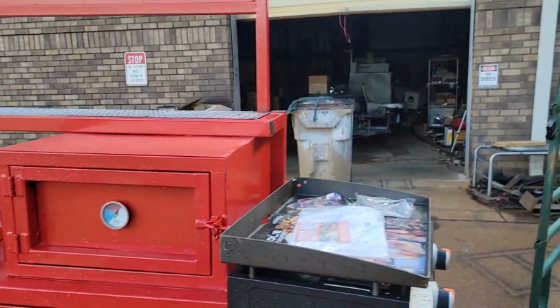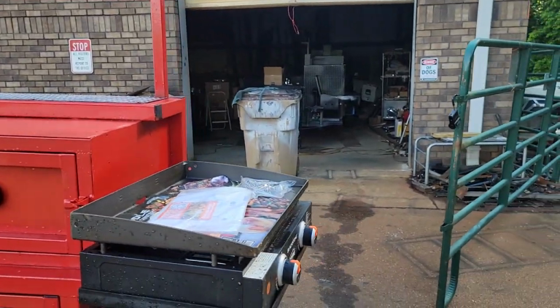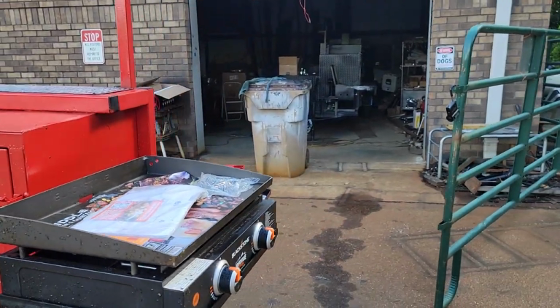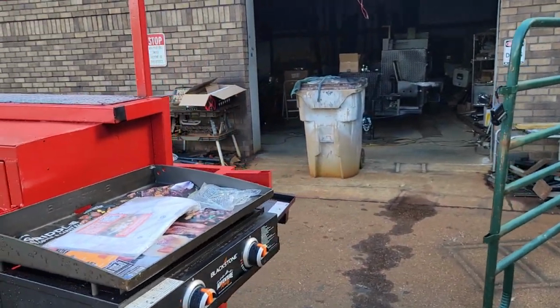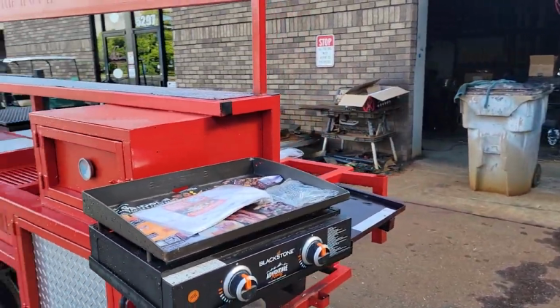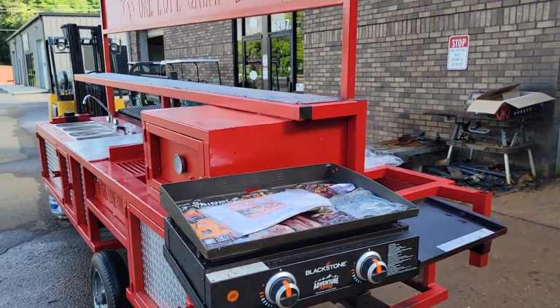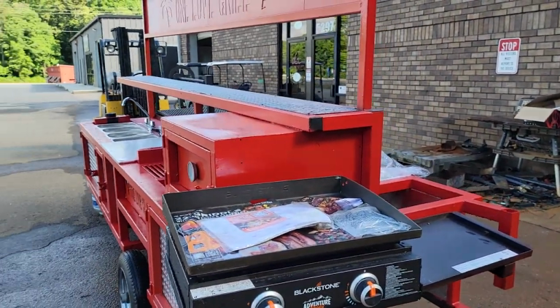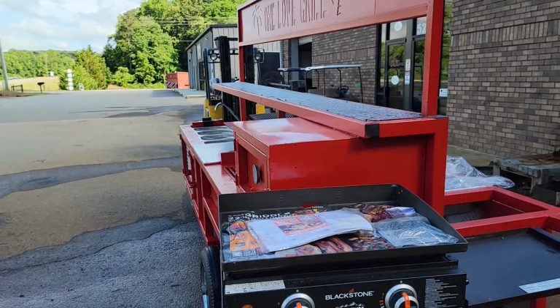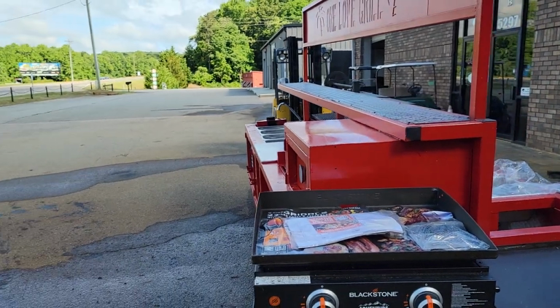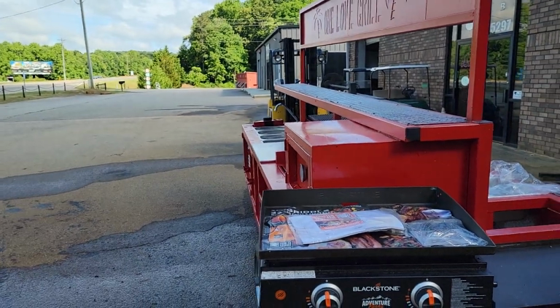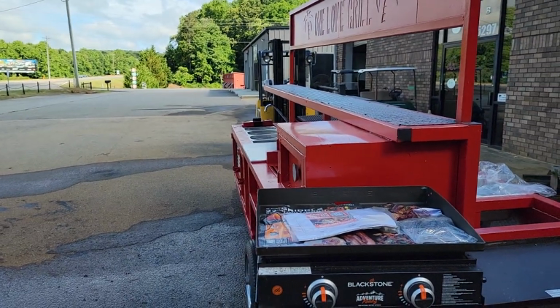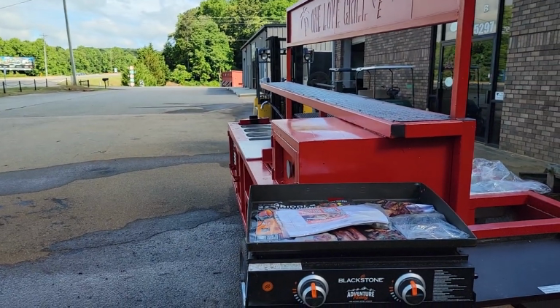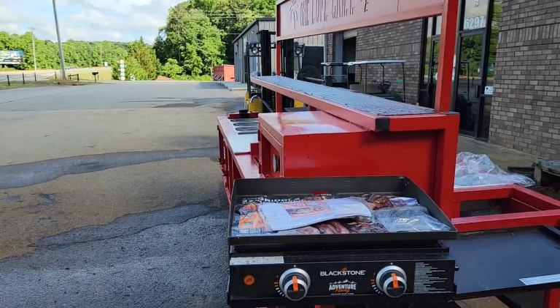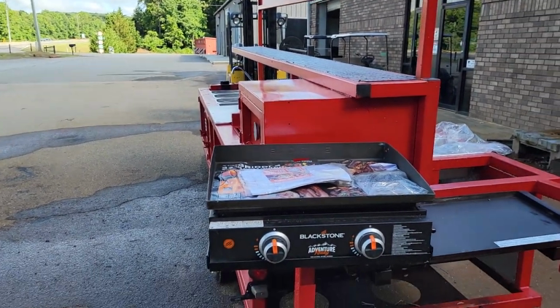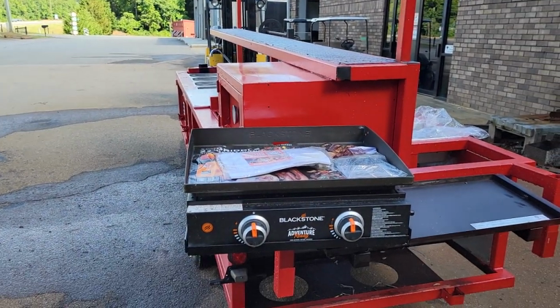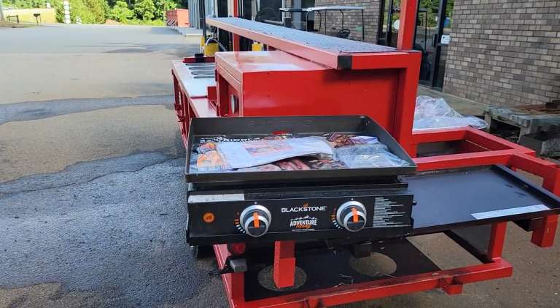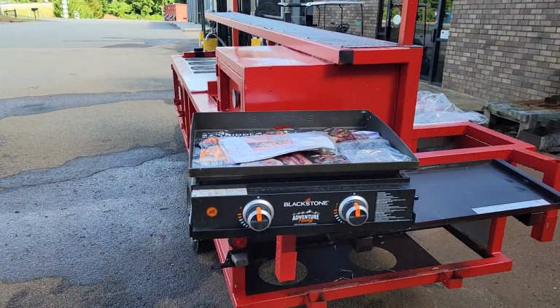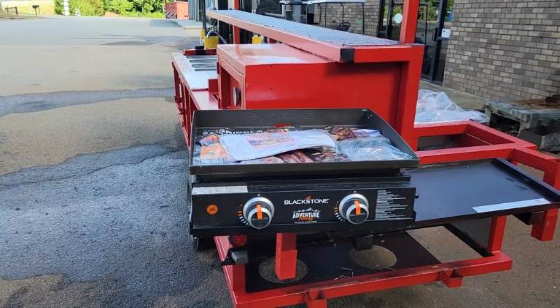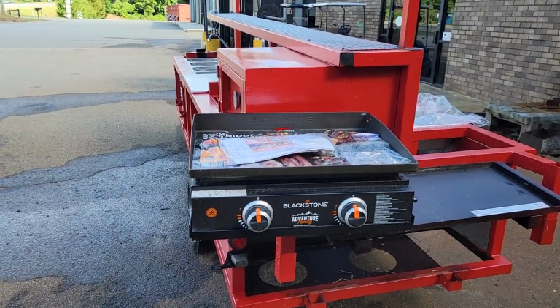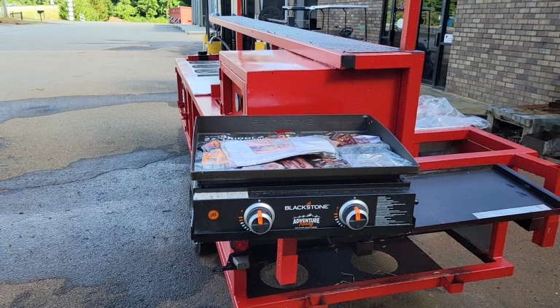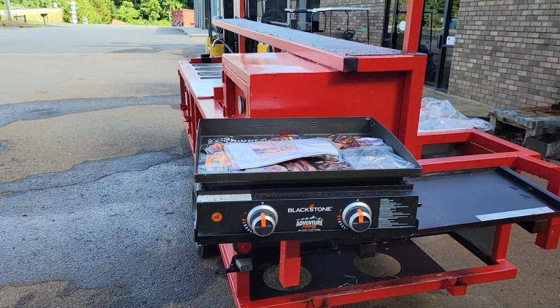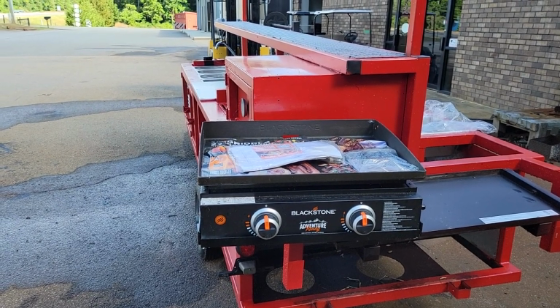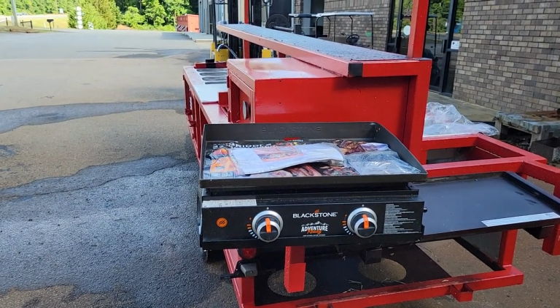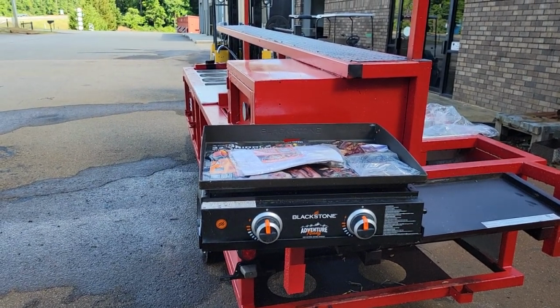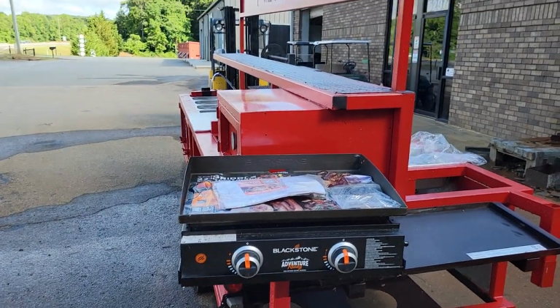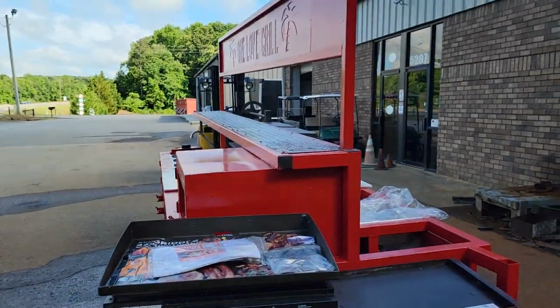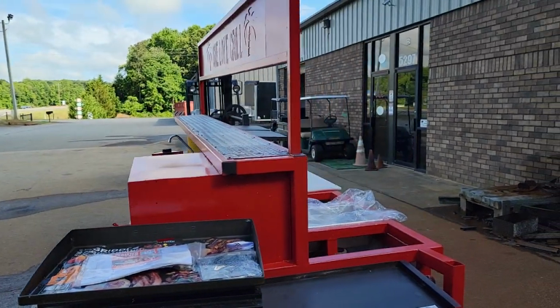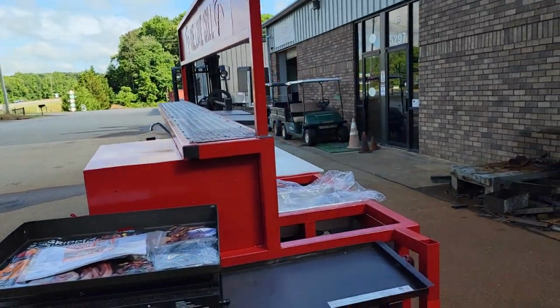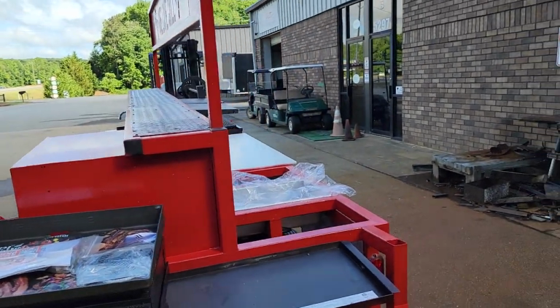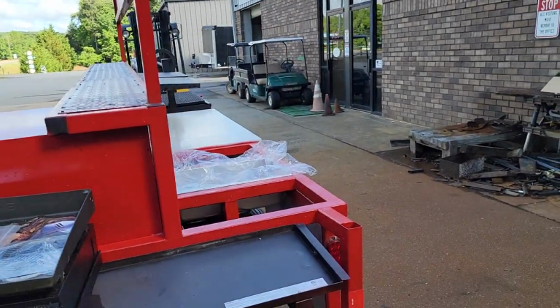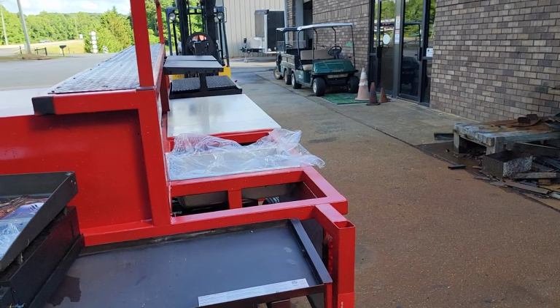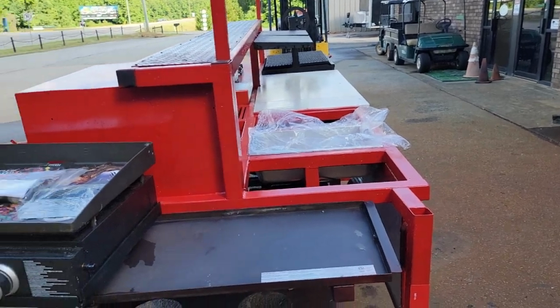Back here is a removable Blackstone flat top — brand new, we added that on also. Nice hot red, chilly red color.